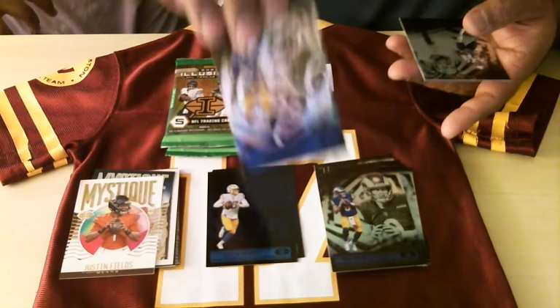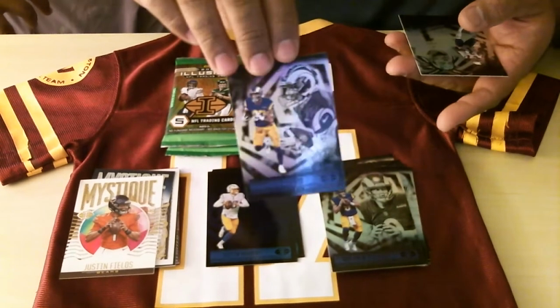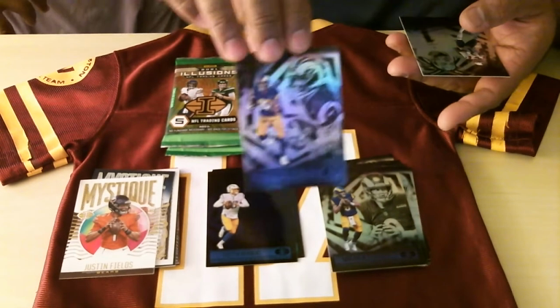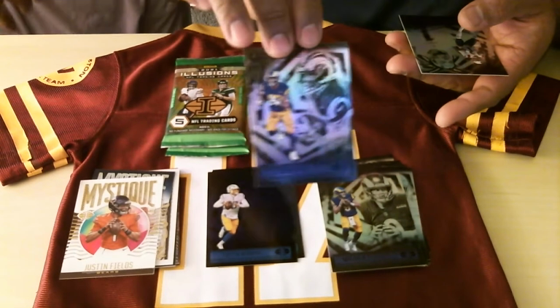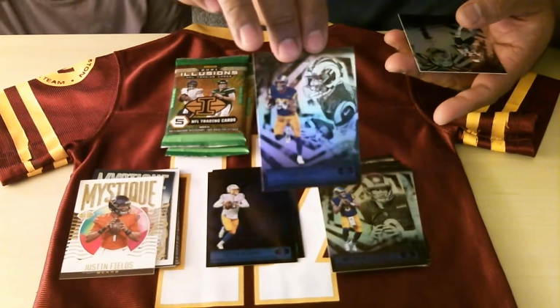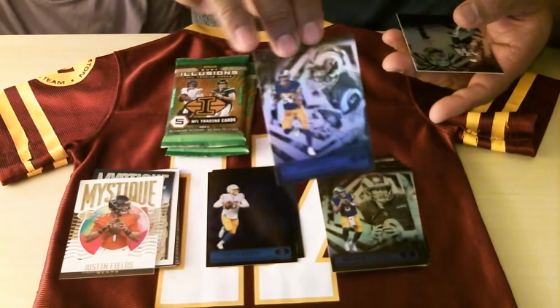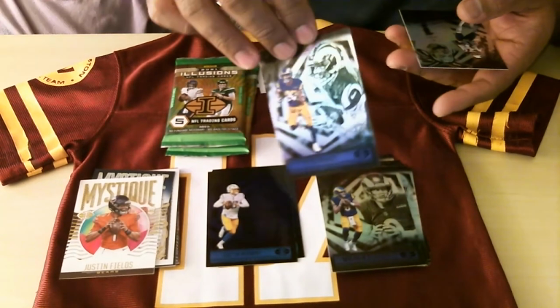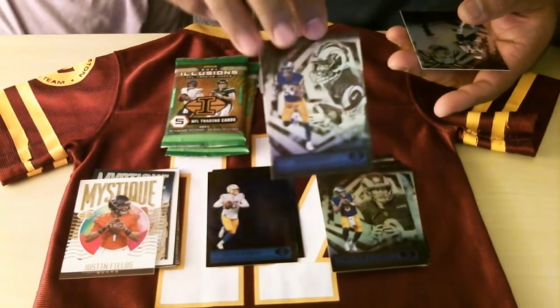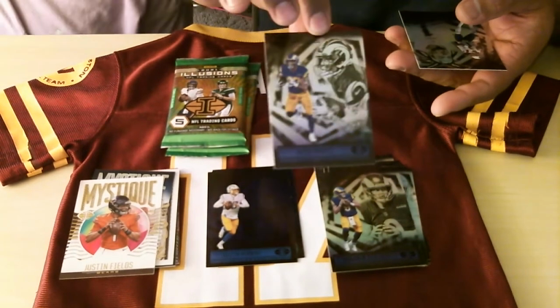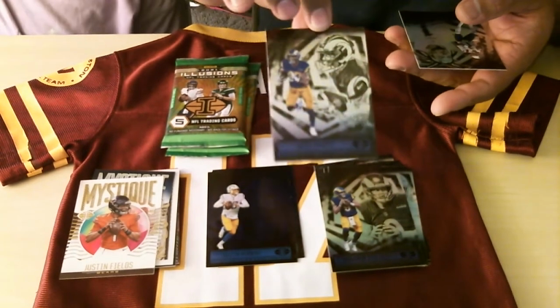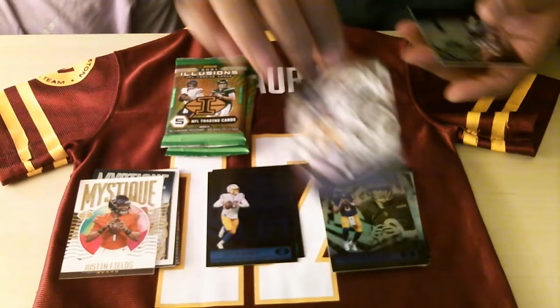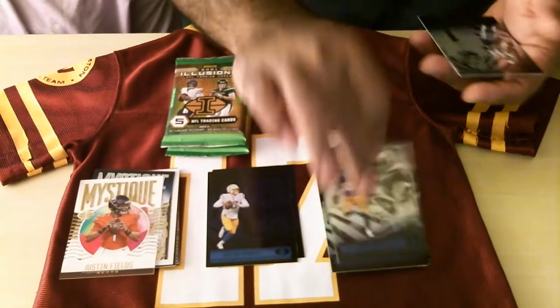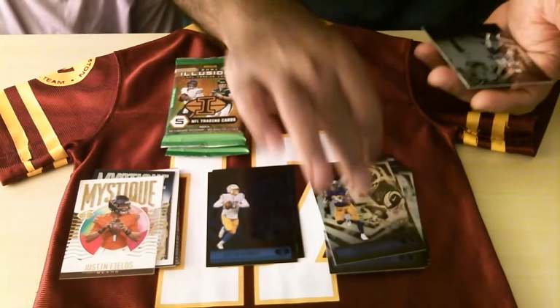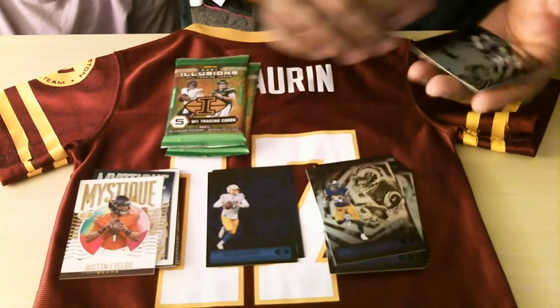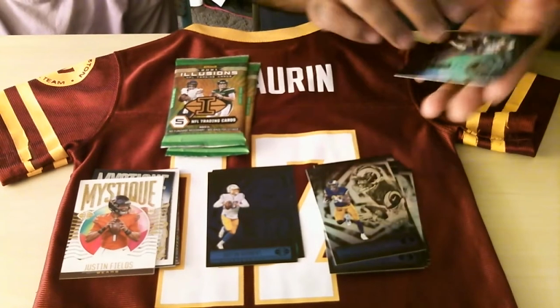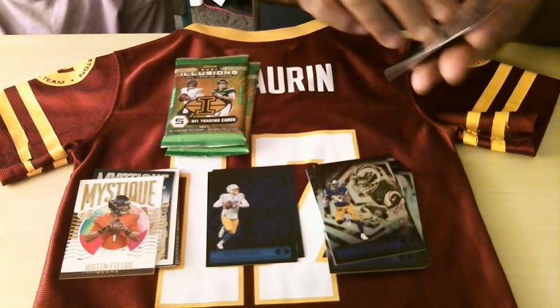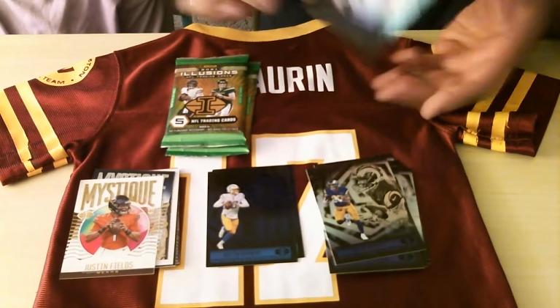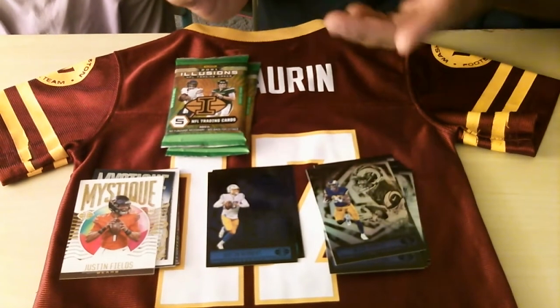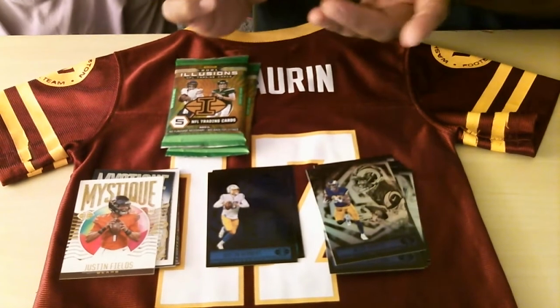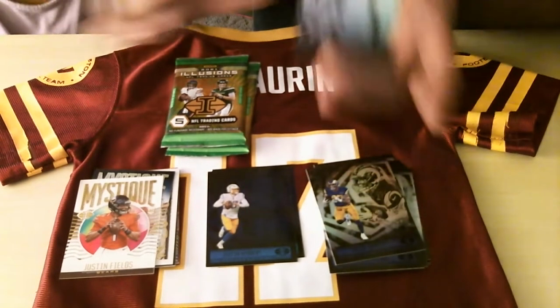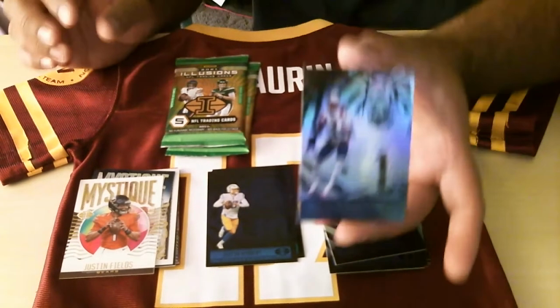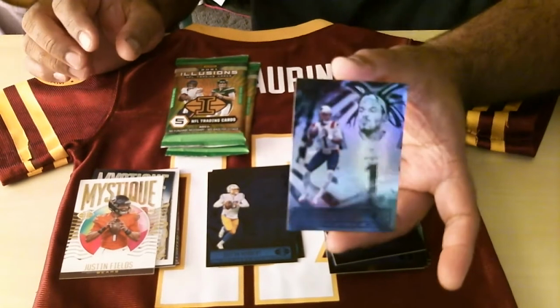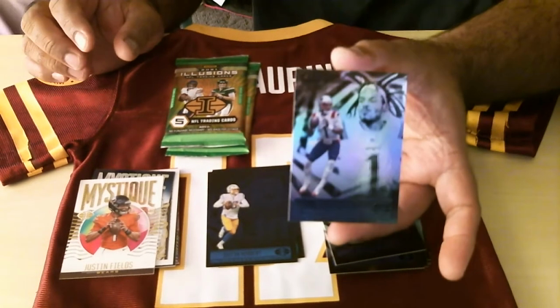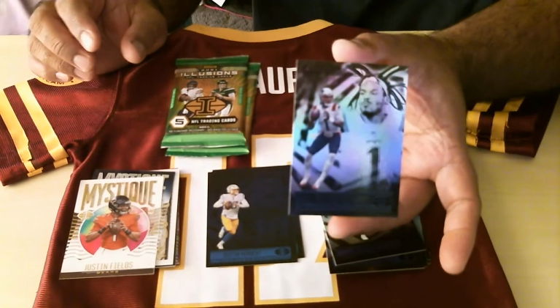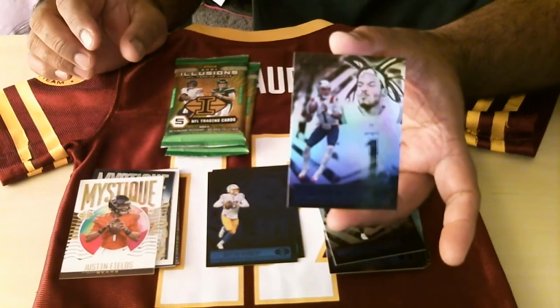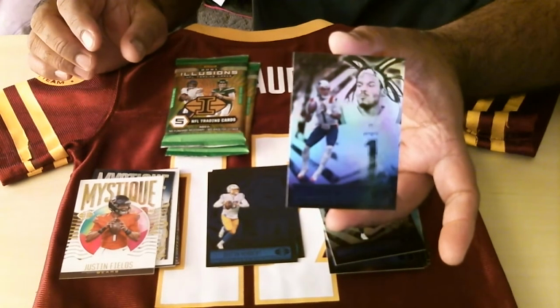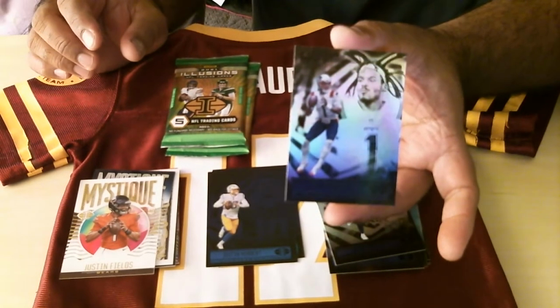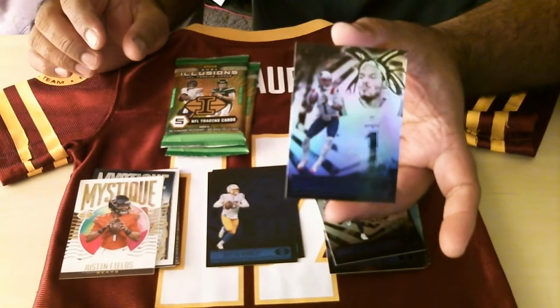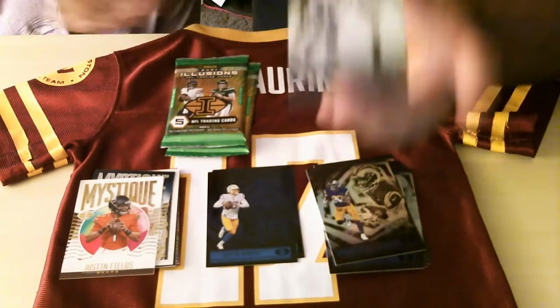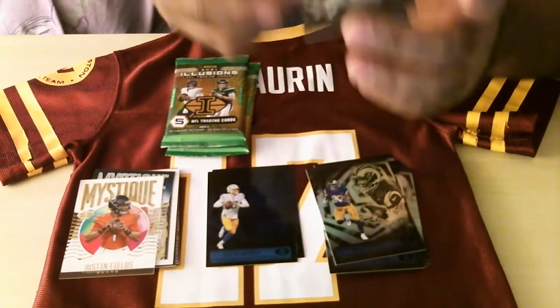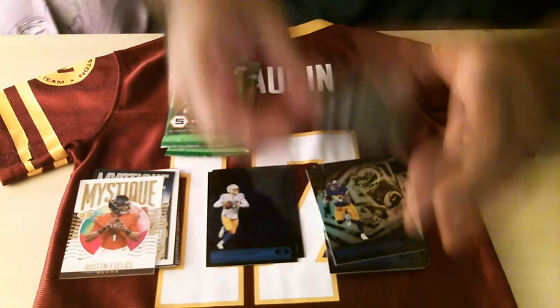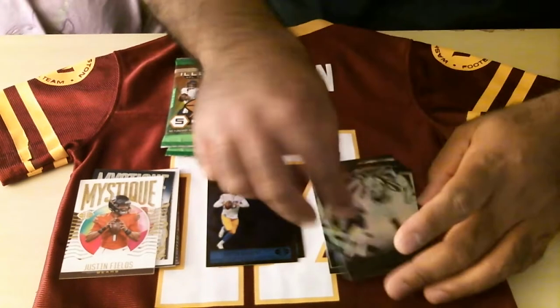Justin Fields — he's from Ohio State, so I hope he does good with the Bears. Jacob Harris — I think this is the first Jacob Harris I've pulled. I've seen everyone pulling Jacob Harris. And an old picture of Cam Newton with the Patriots.